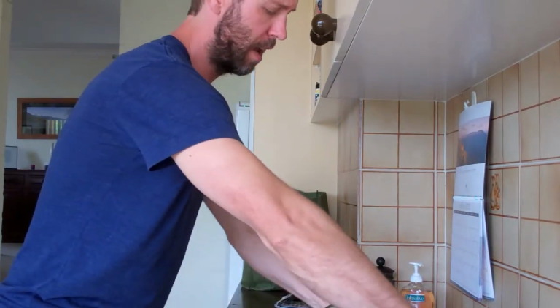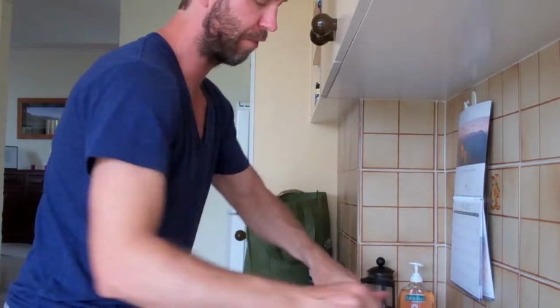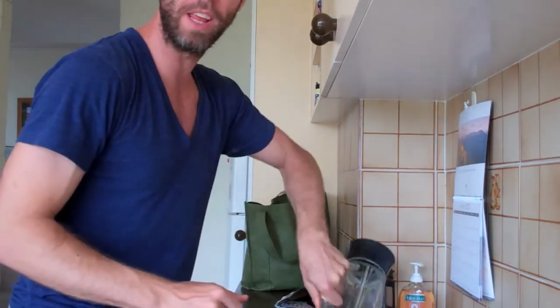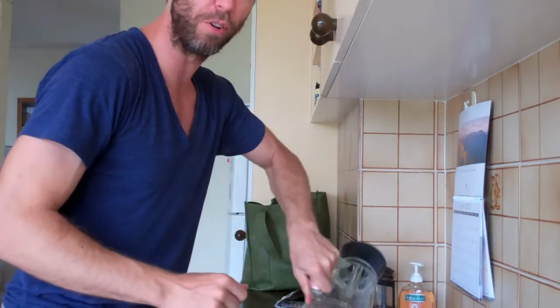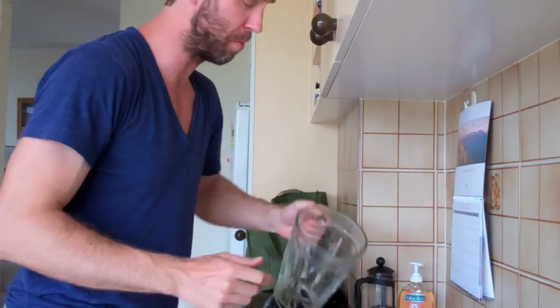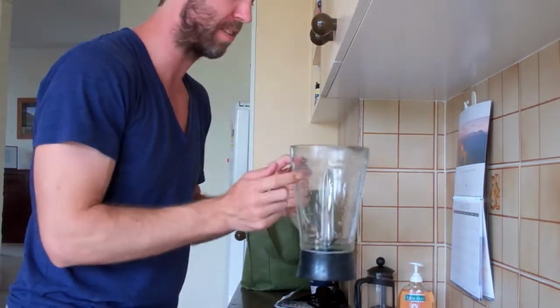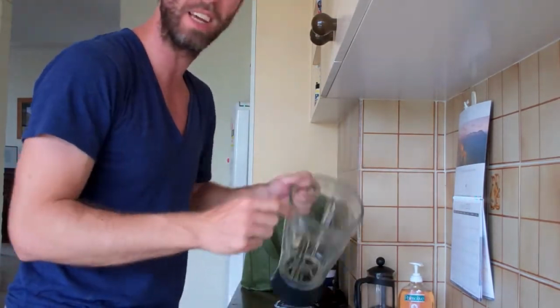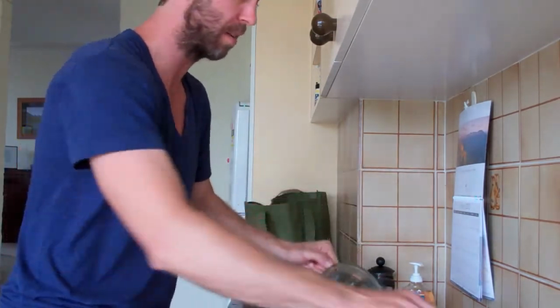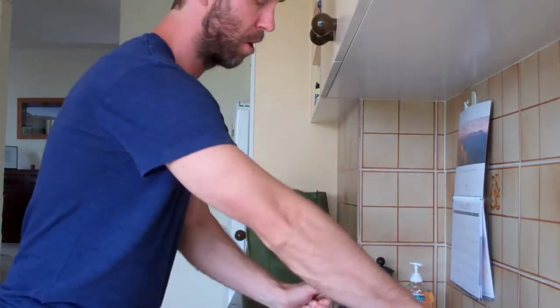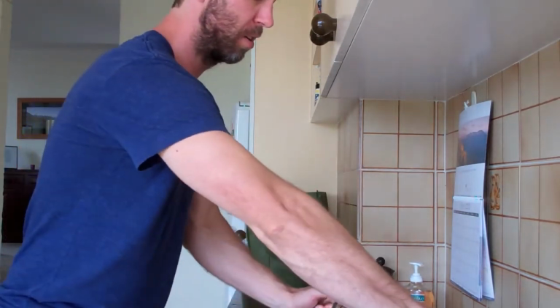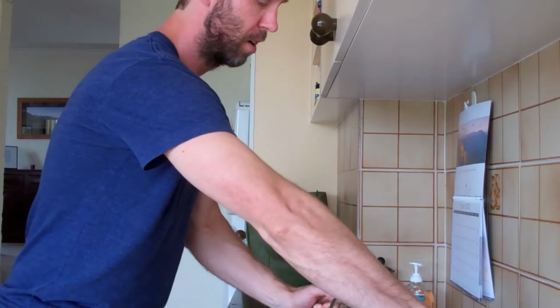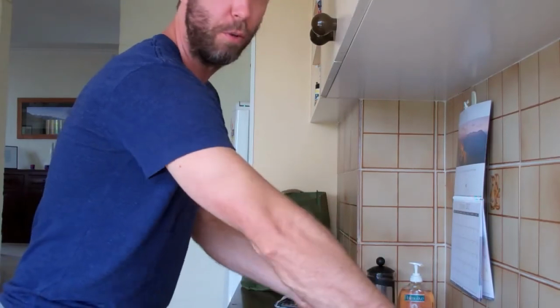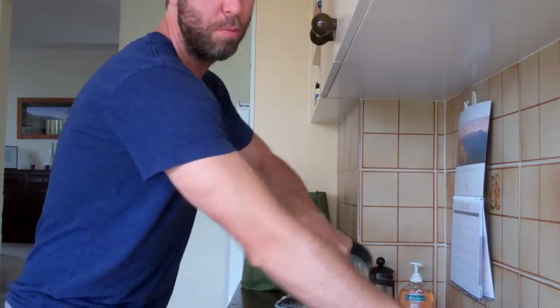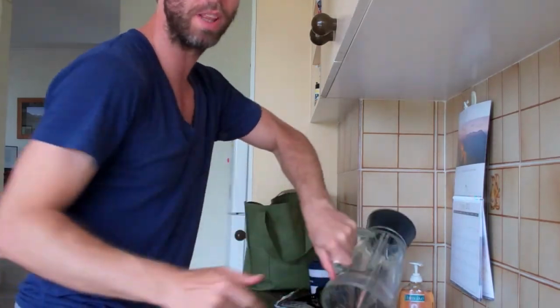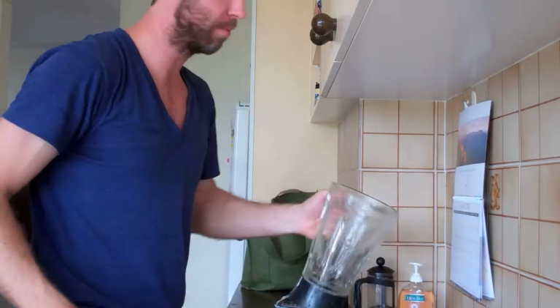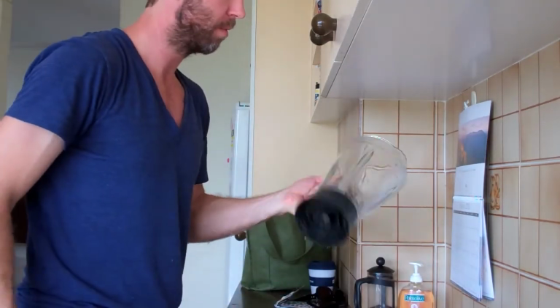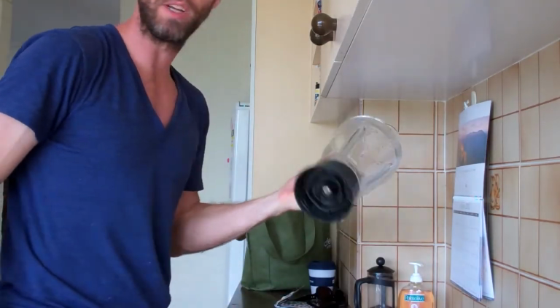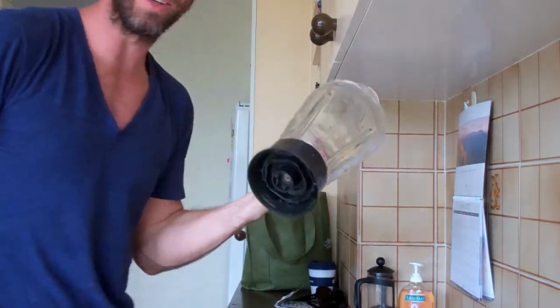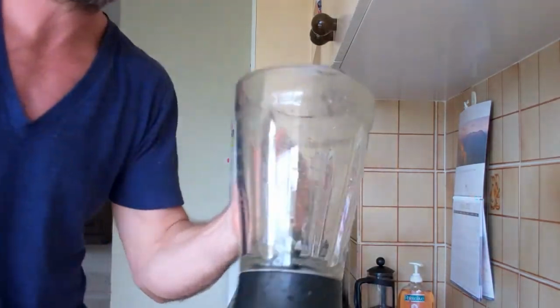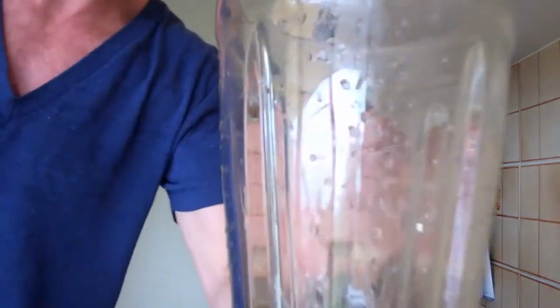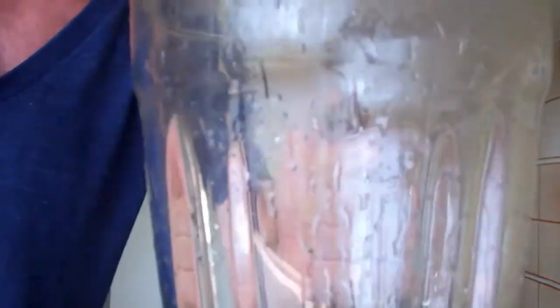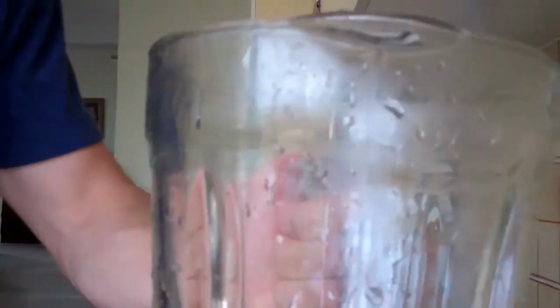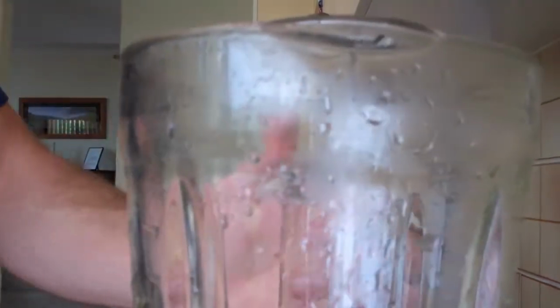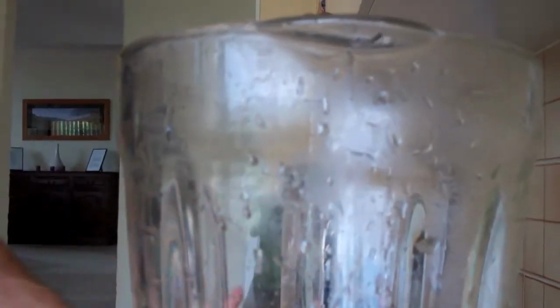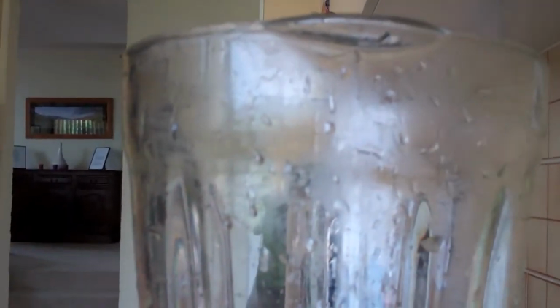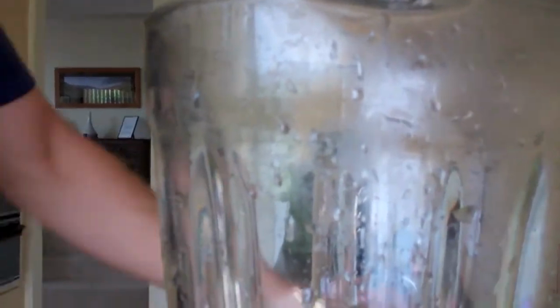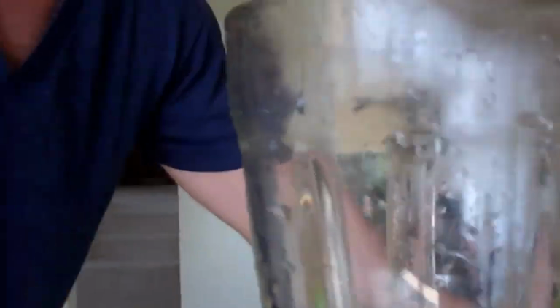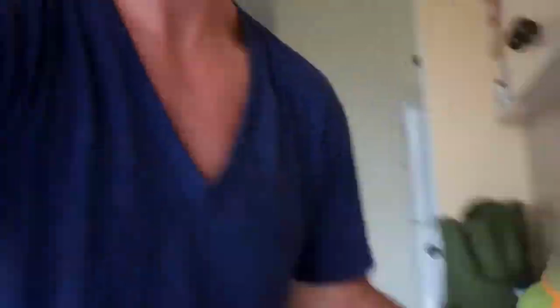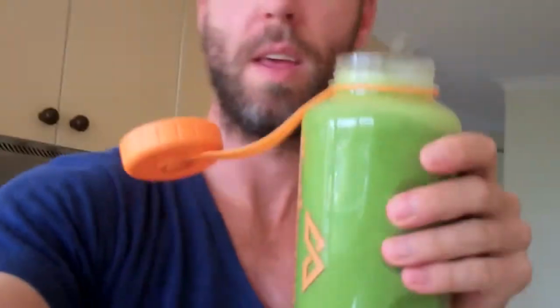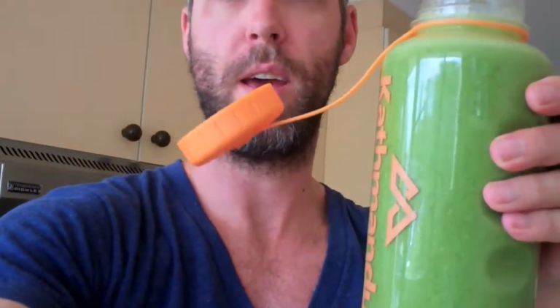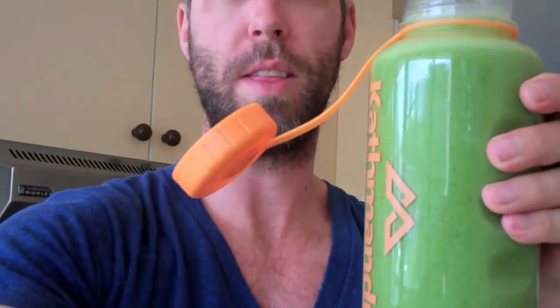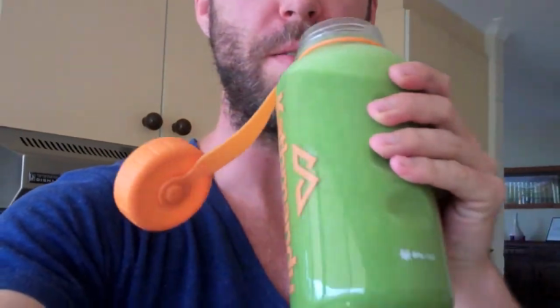Adding fruit just makes this sticky and a bit gross. And God forbid, don't put milk in there. All you need to do is stick the blender back on the base and rinse — and there you have it.